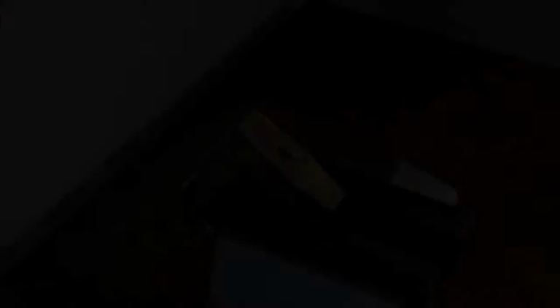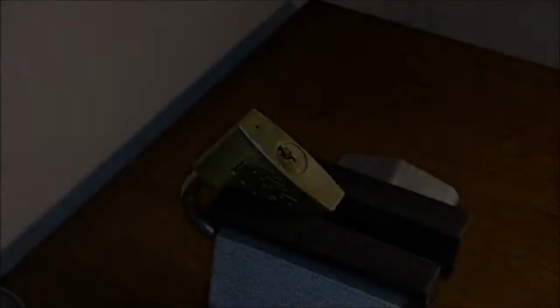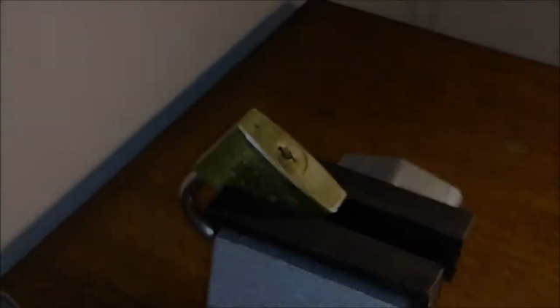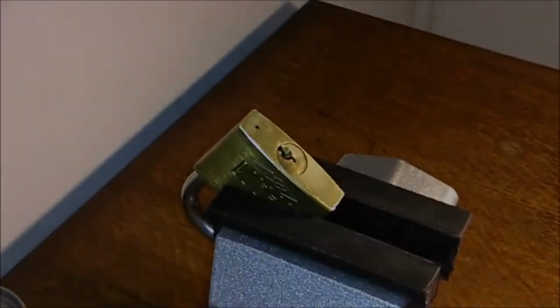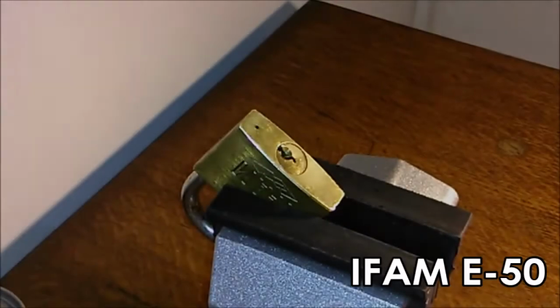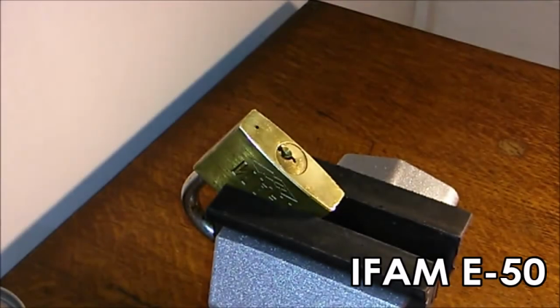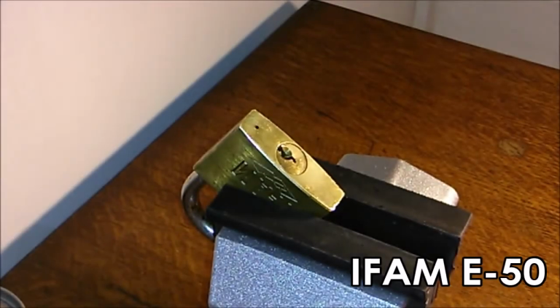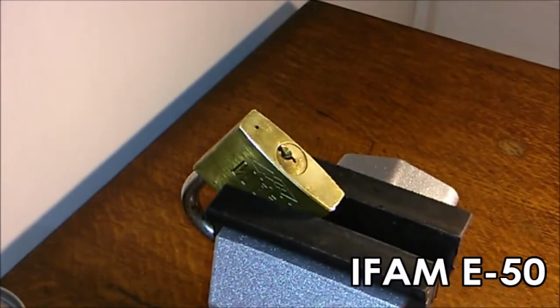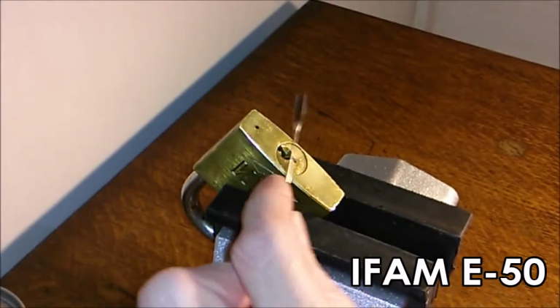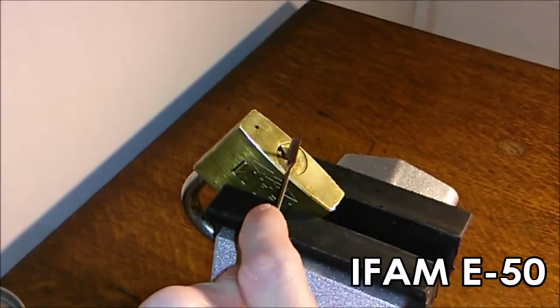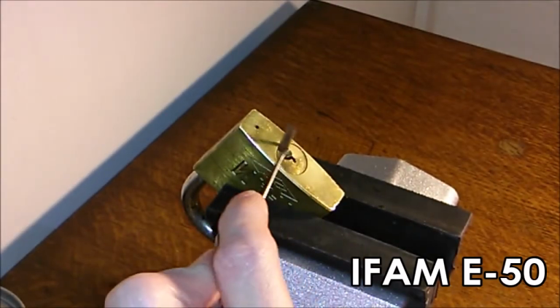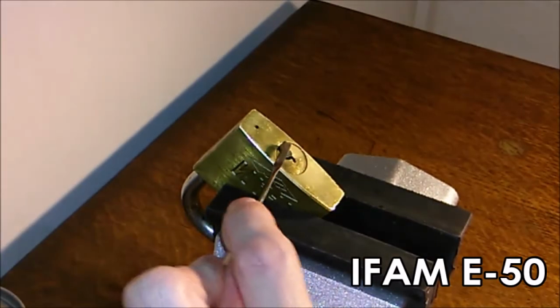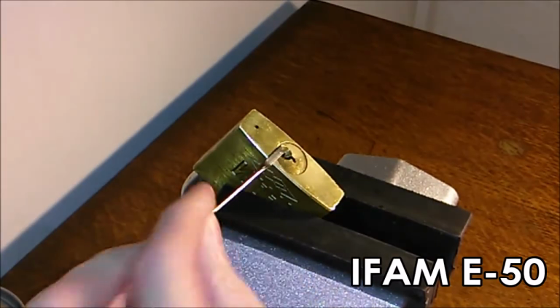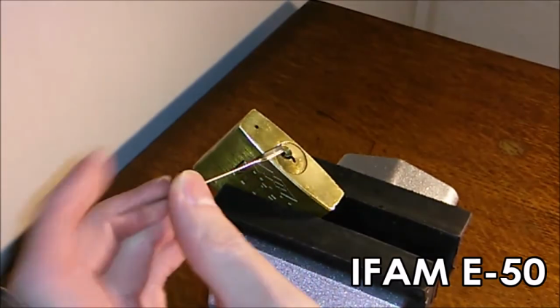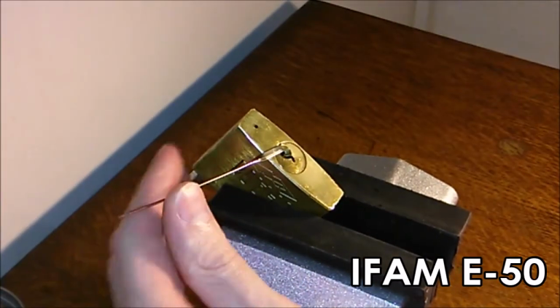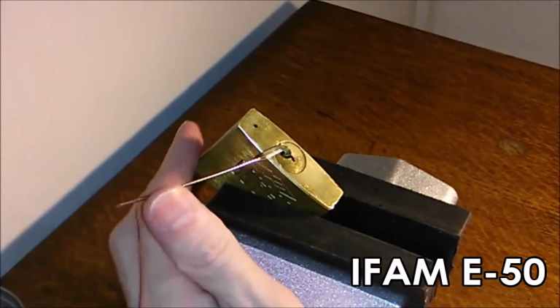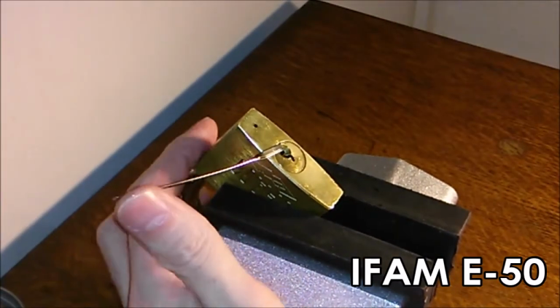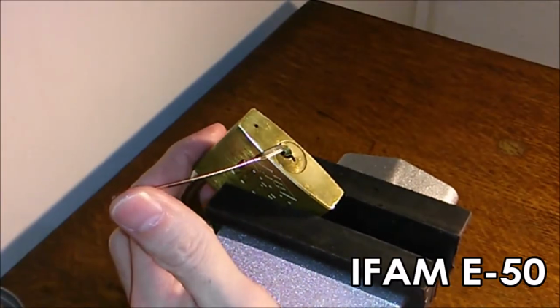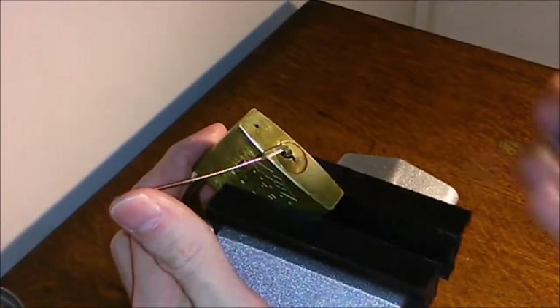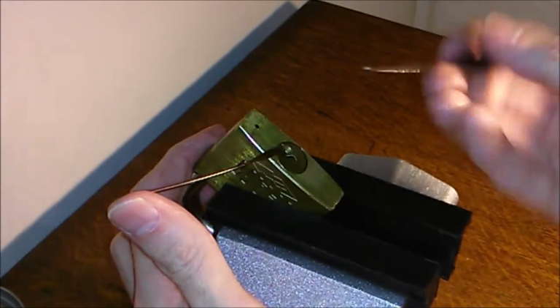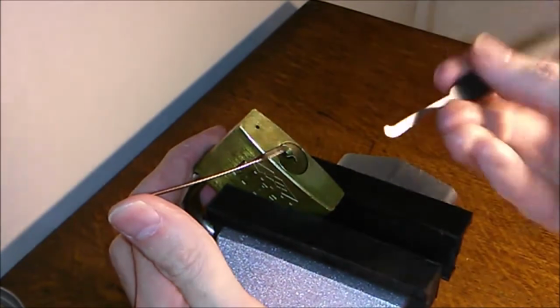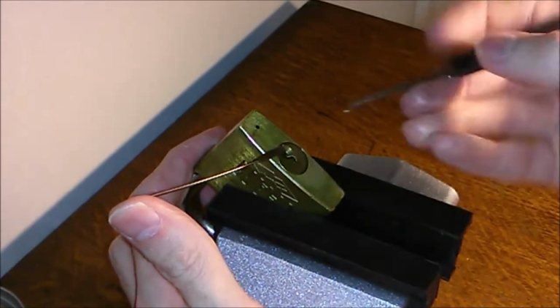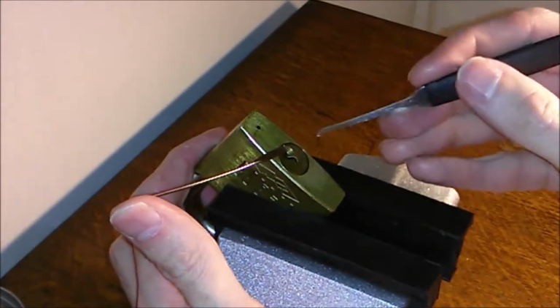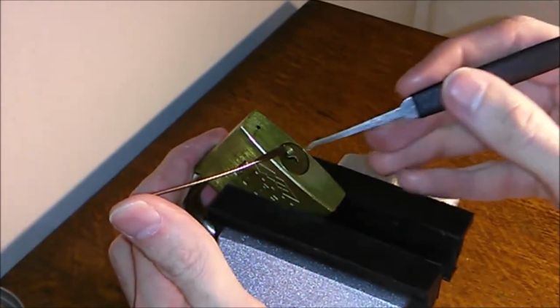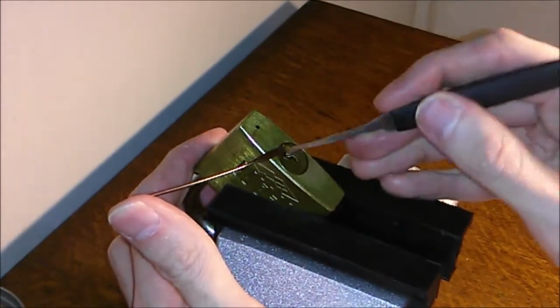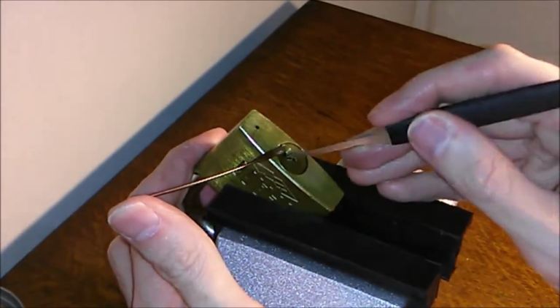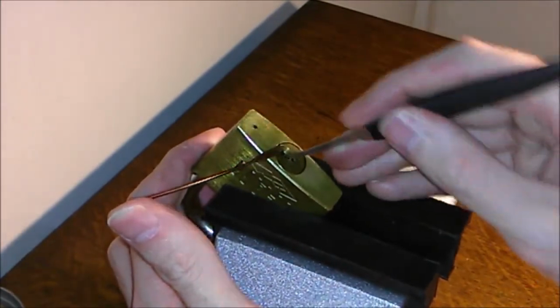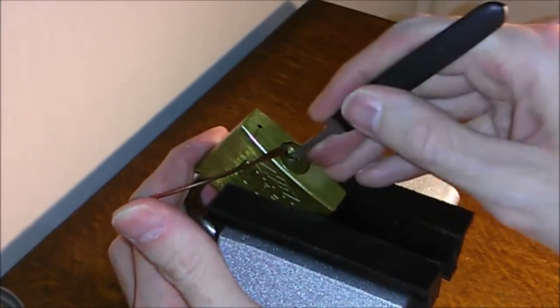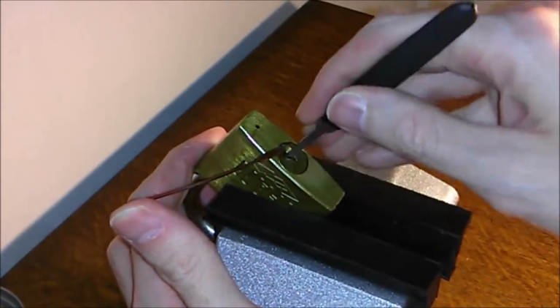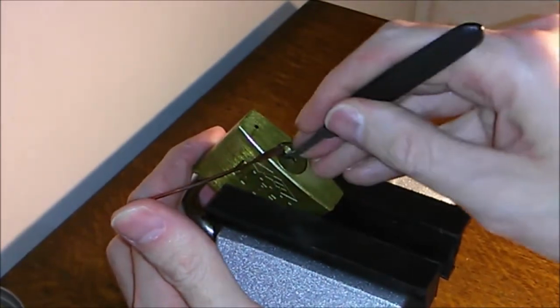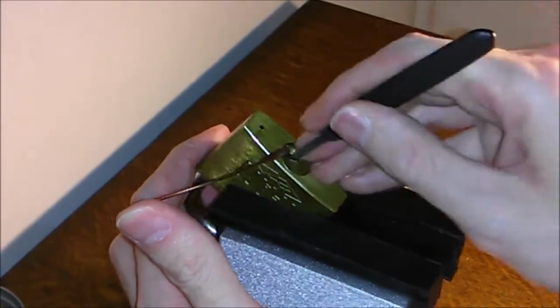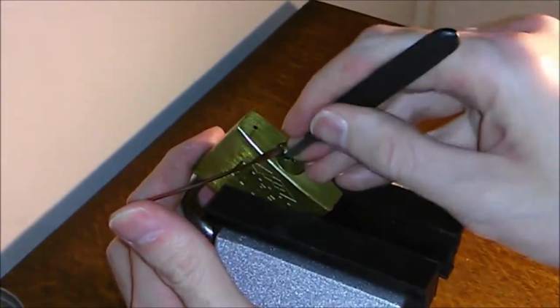Hi everyone. This is an iFam E50 padlock — single pin picking today.